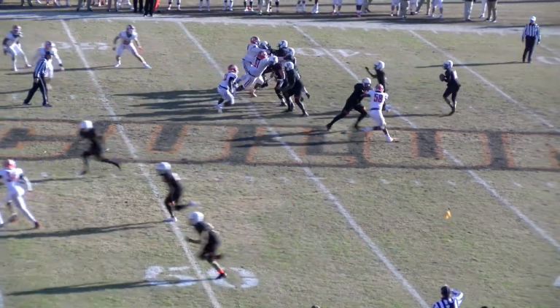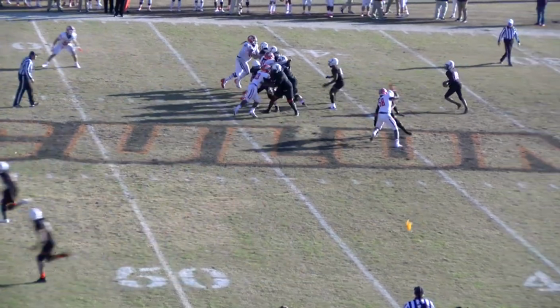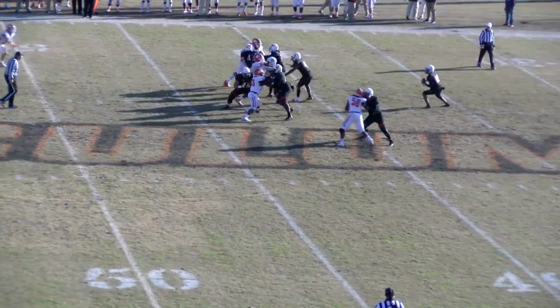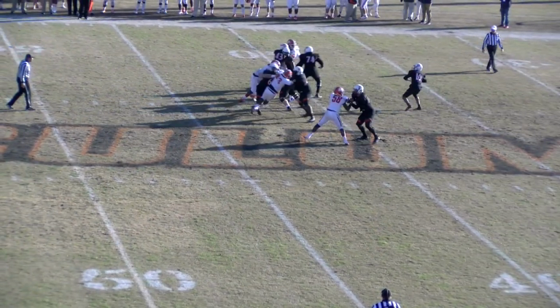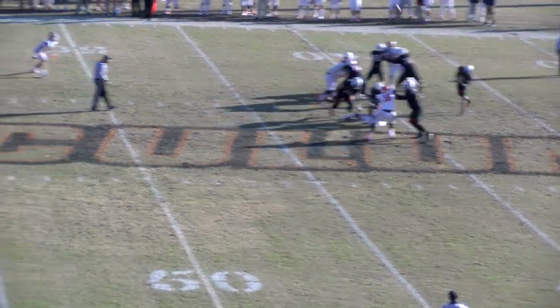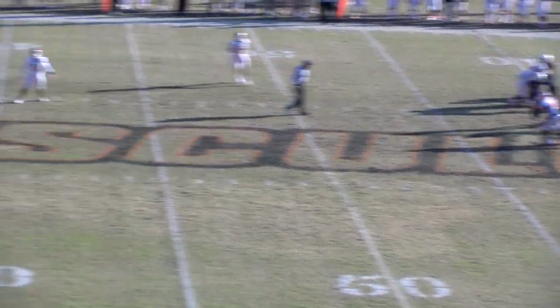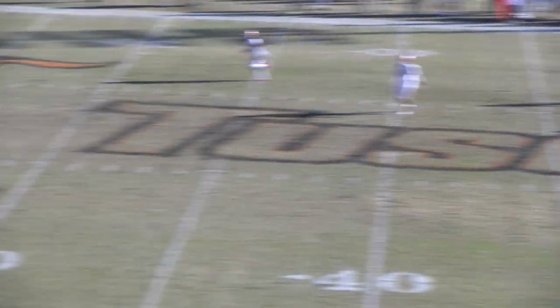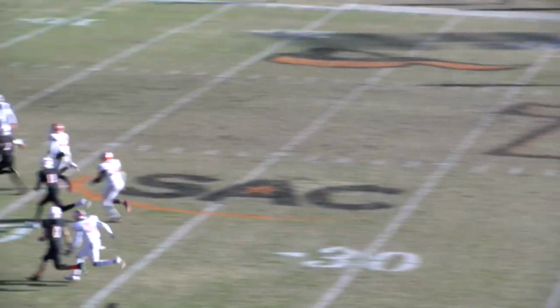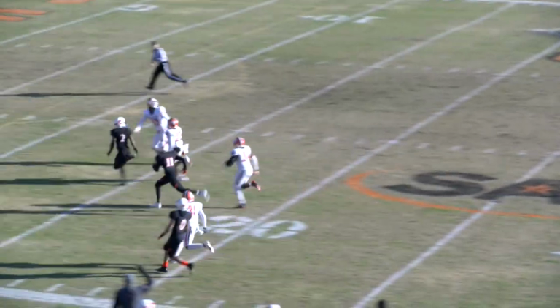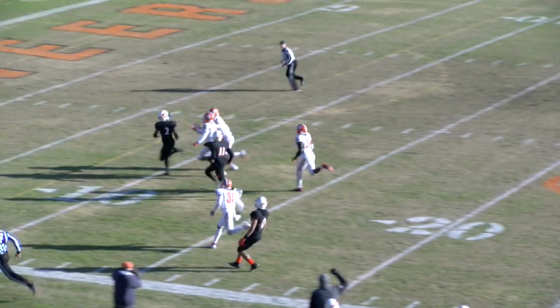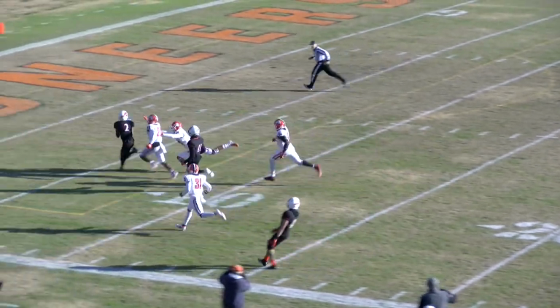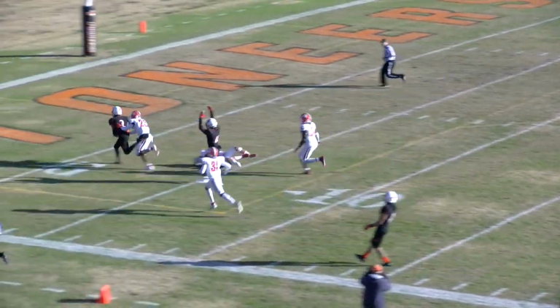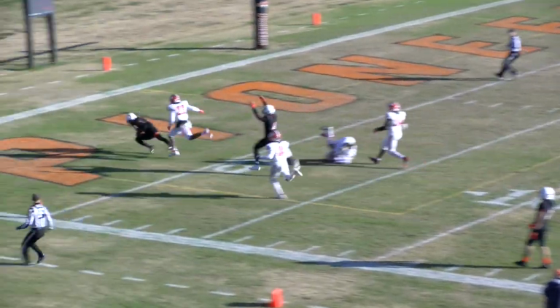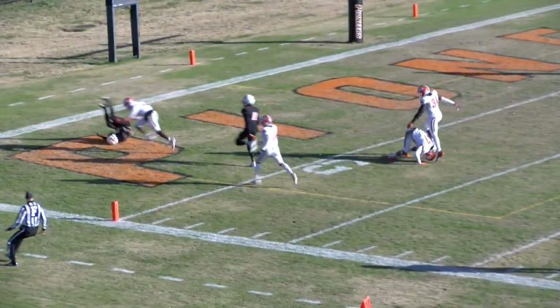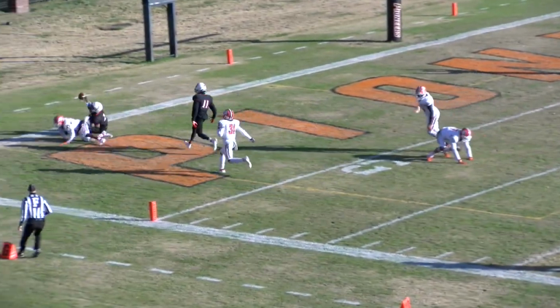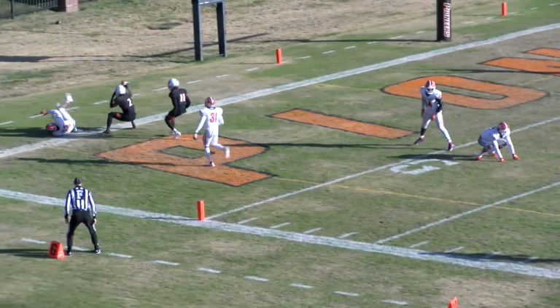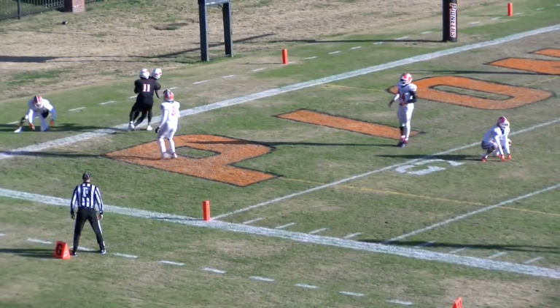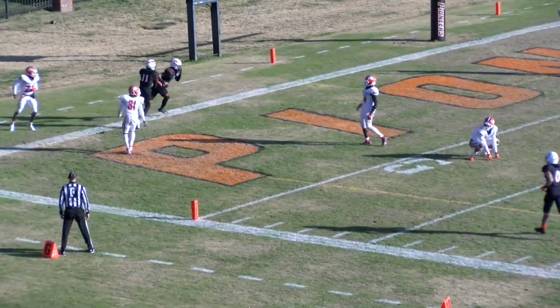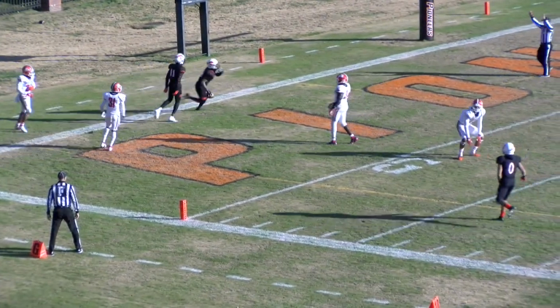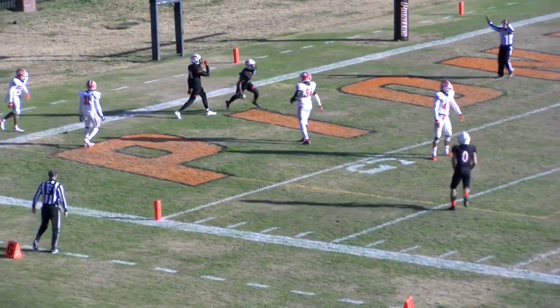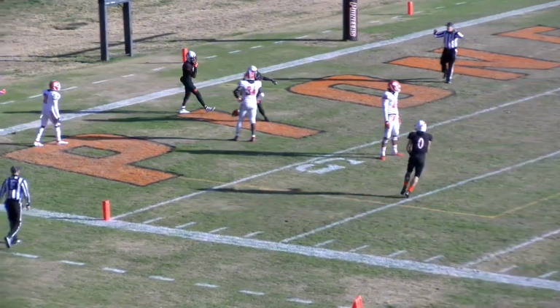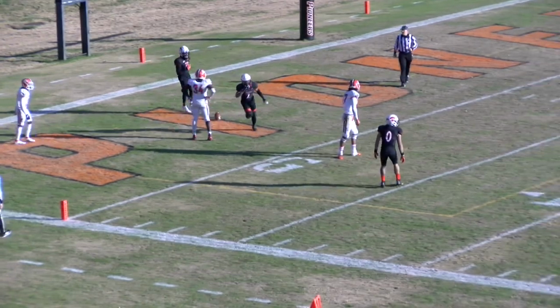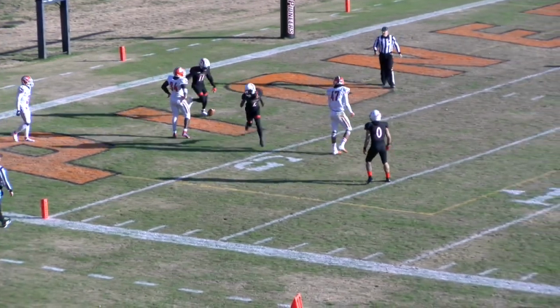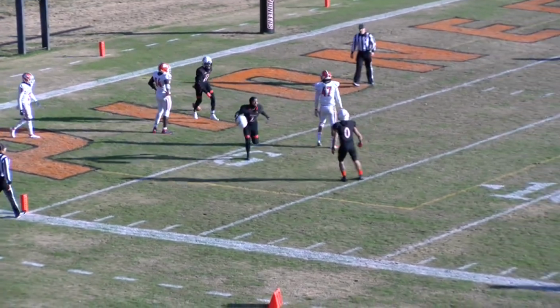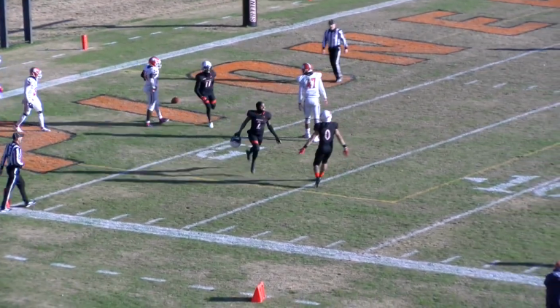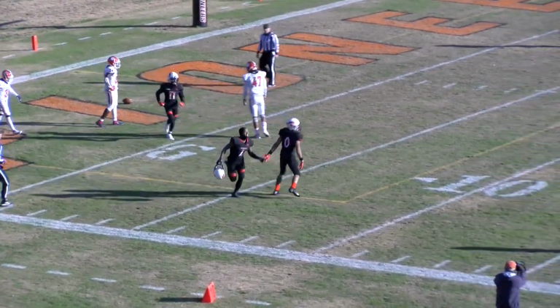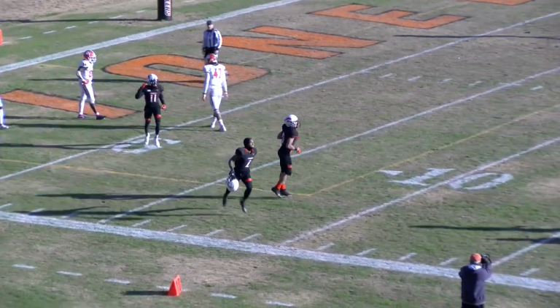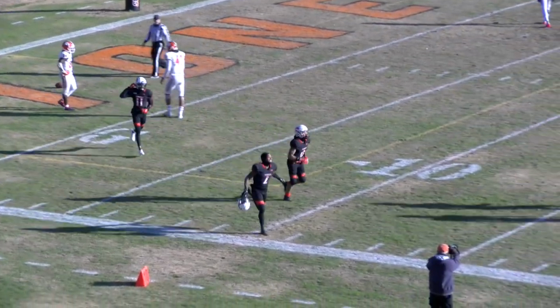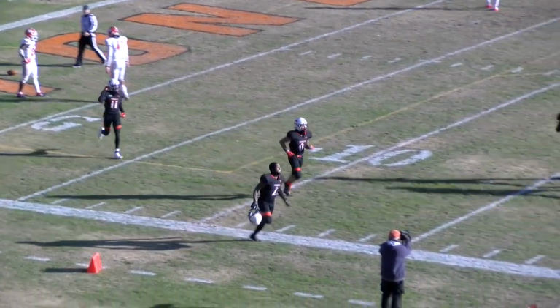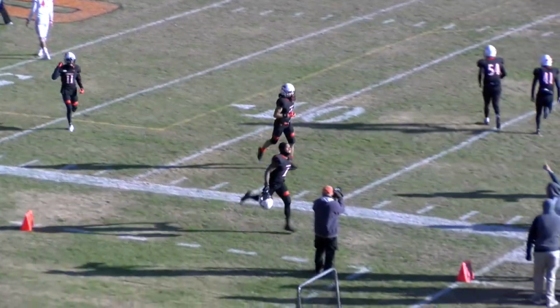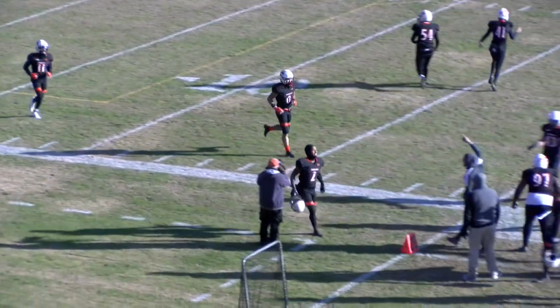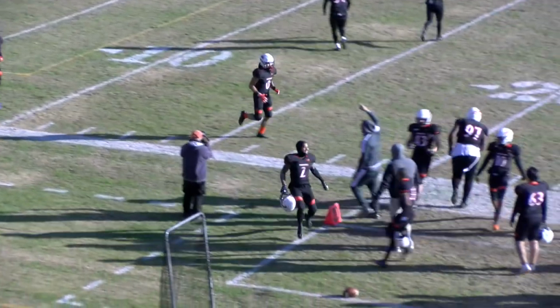Free play for touchdown. Simmons is going to unload and go deep — everybody's going deep. Derek Wright is behind everybody. He makes the catch at the two, at the one, into the end zone. Touchdown Pioneers — touchdown Trey Simmons to Derek Wright.